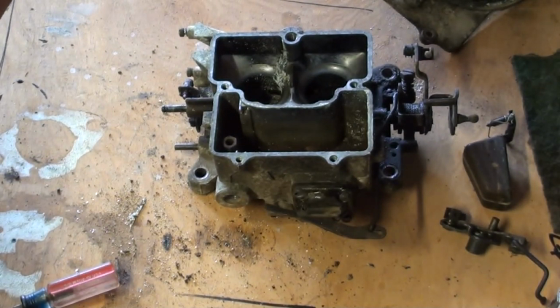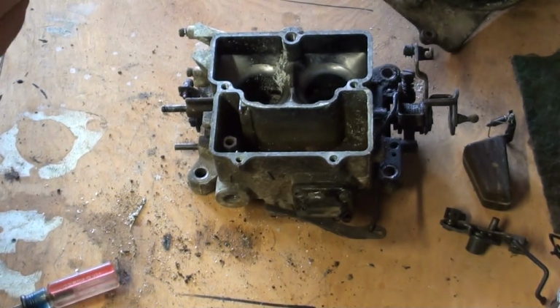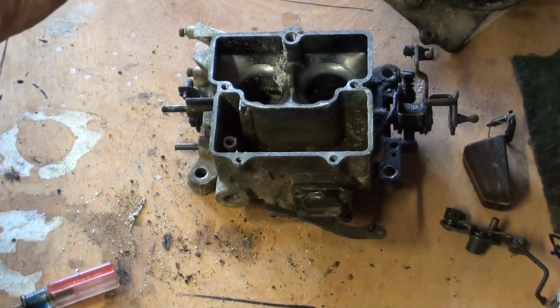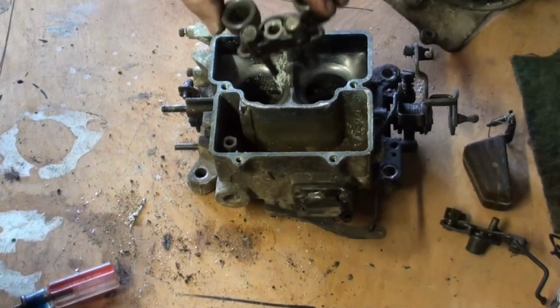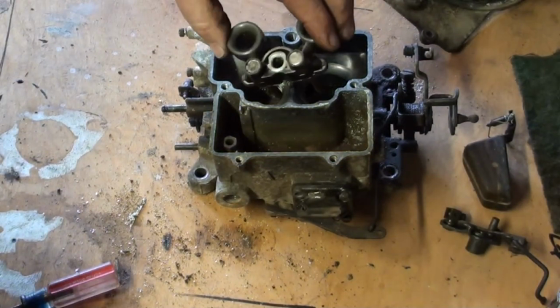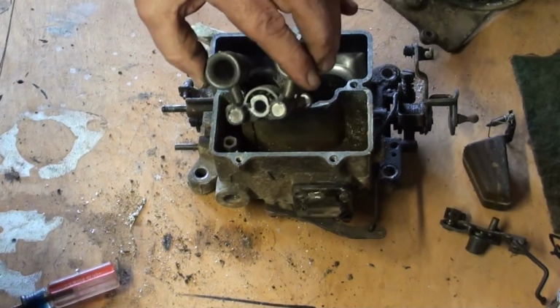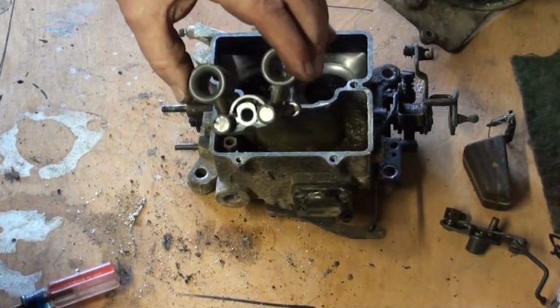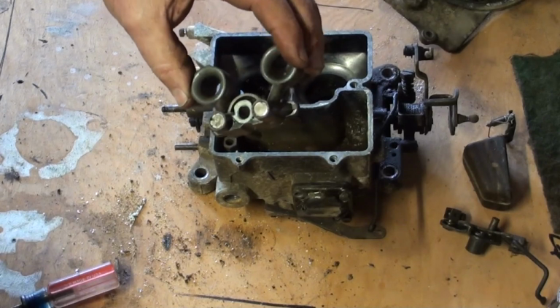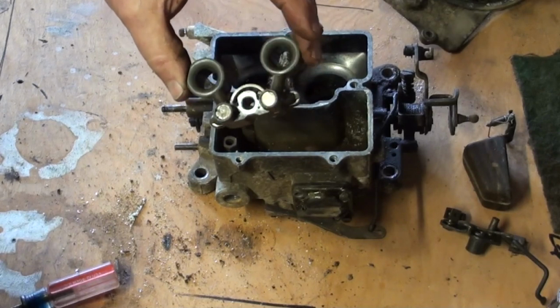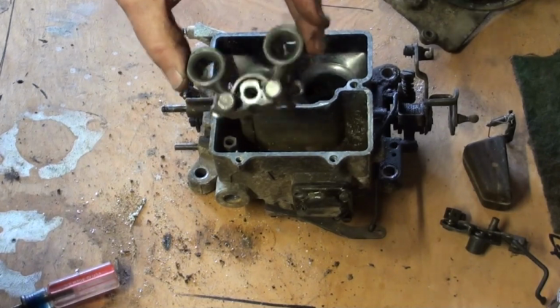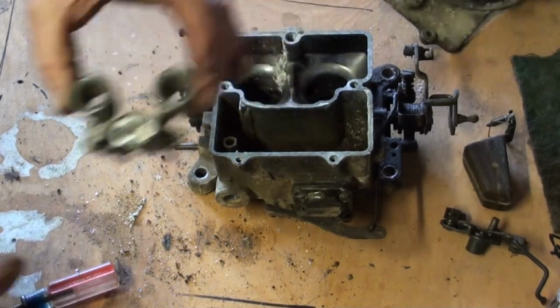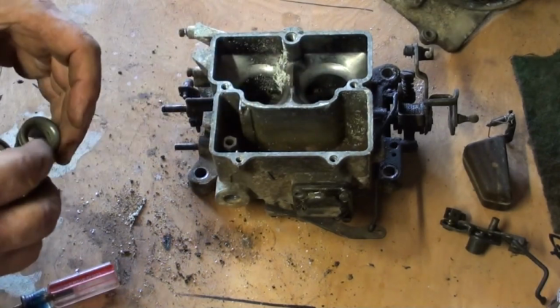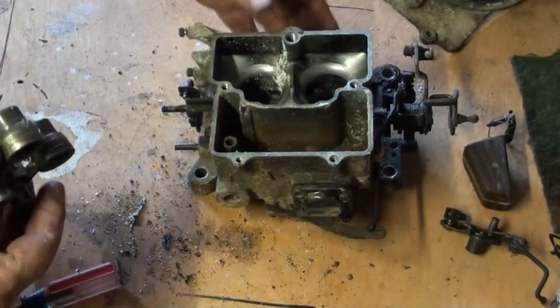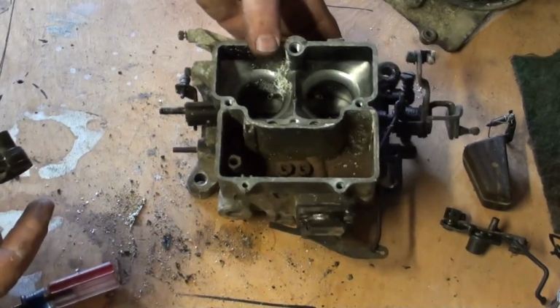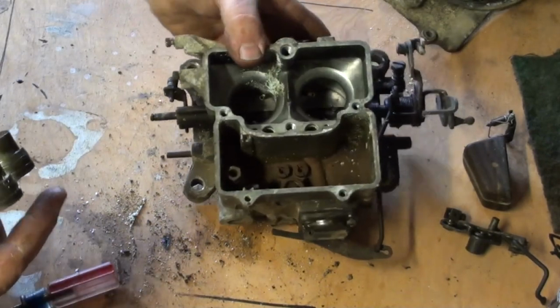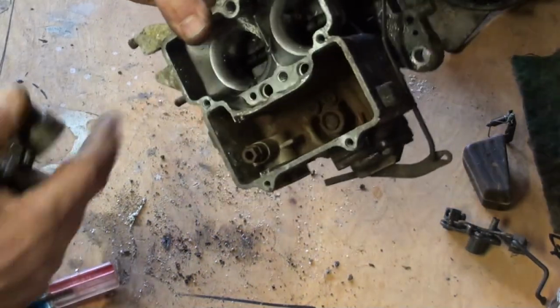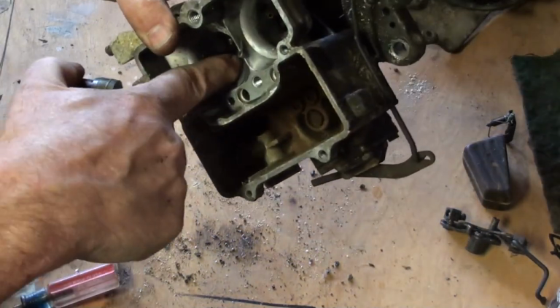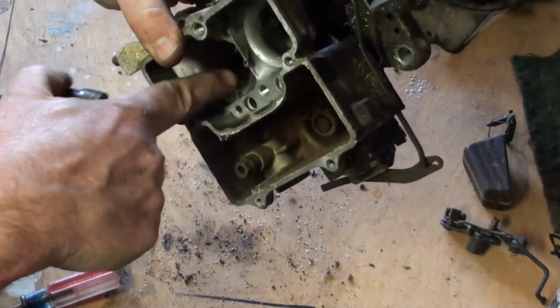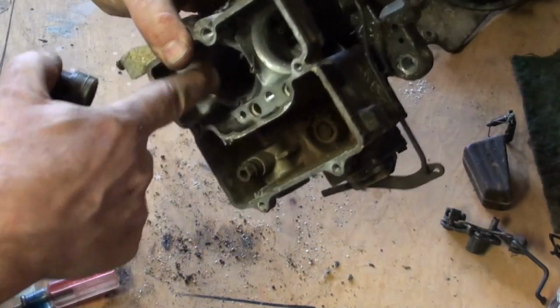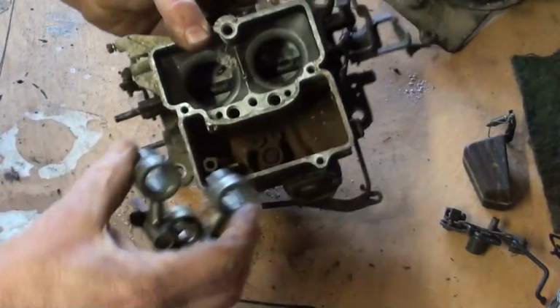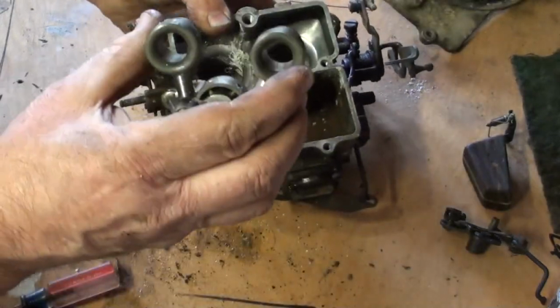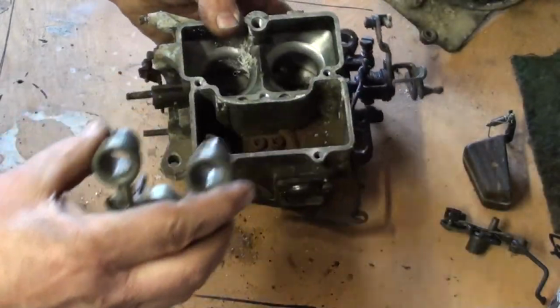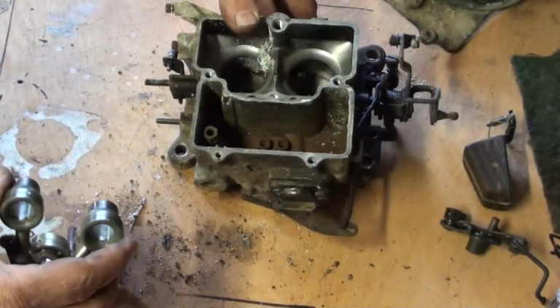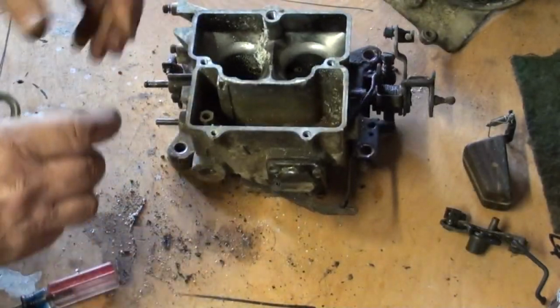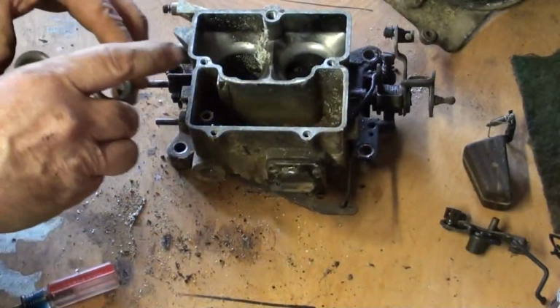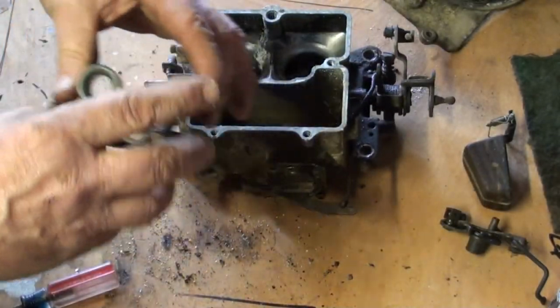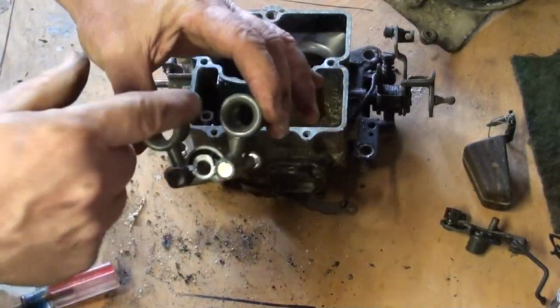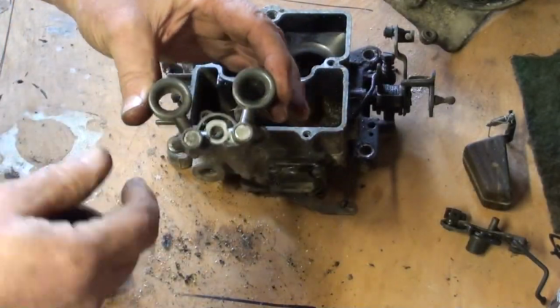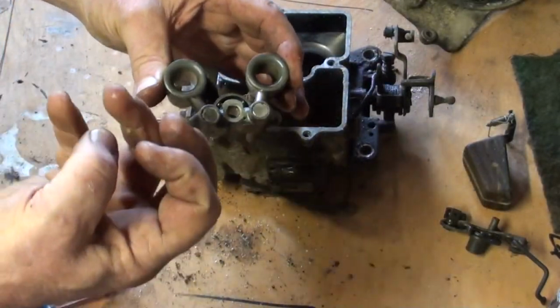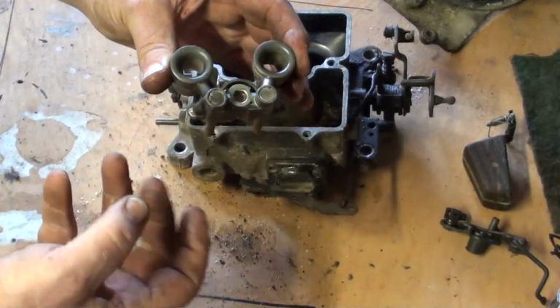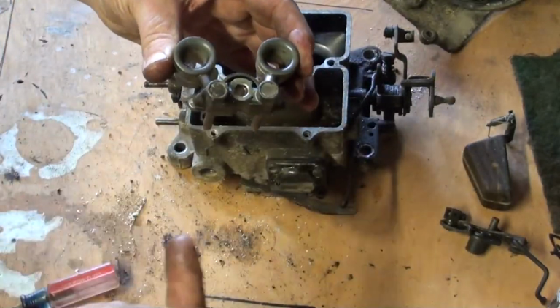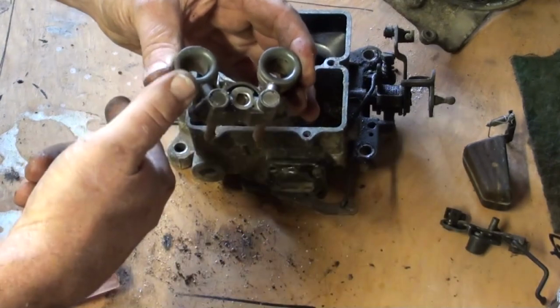I'll explain all this stuff later. Secondary venturis — primary venturi, secondary venturi. Make air go very fast, create low pressure, suck fuel.